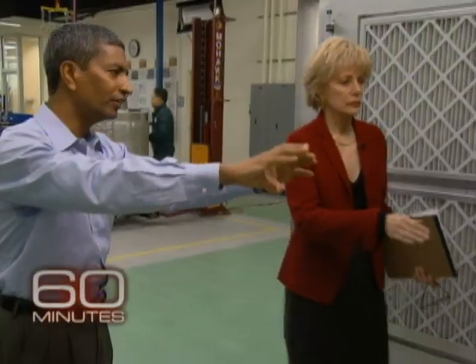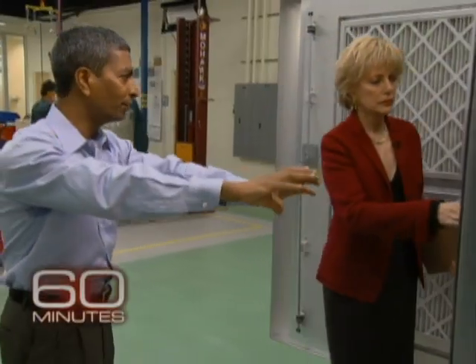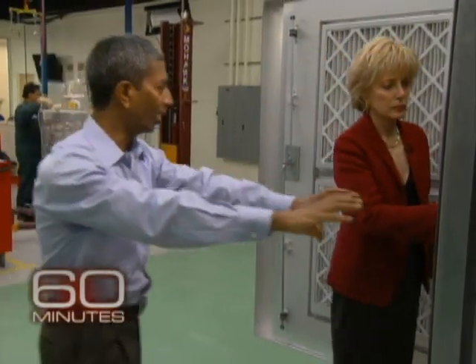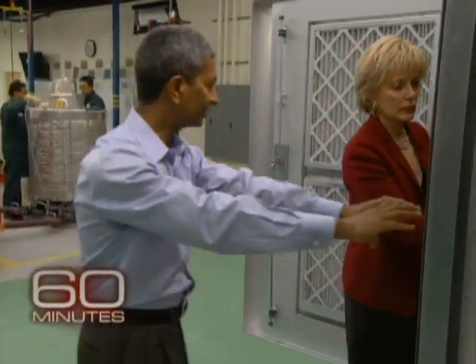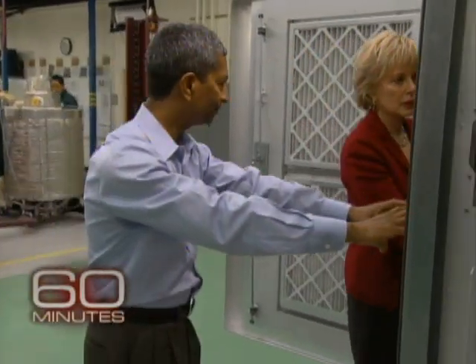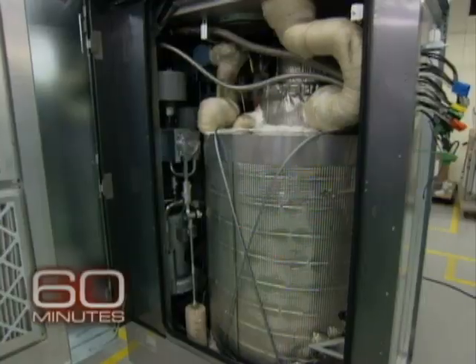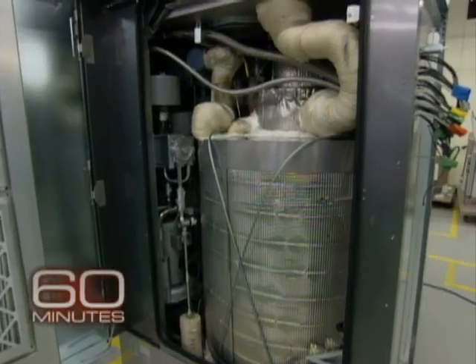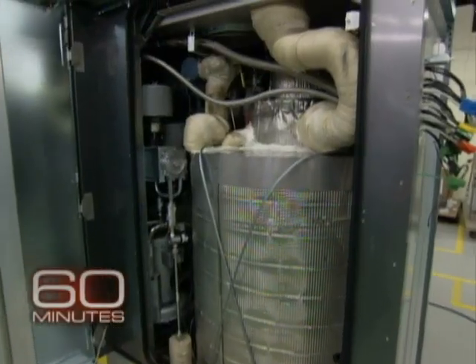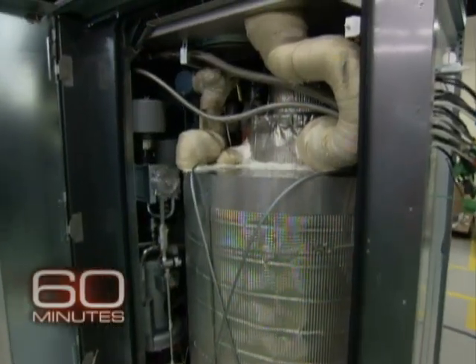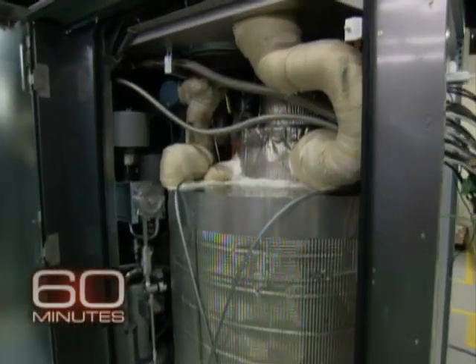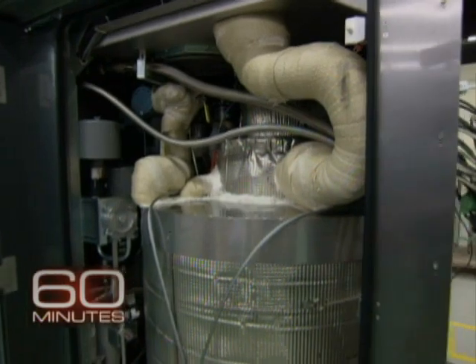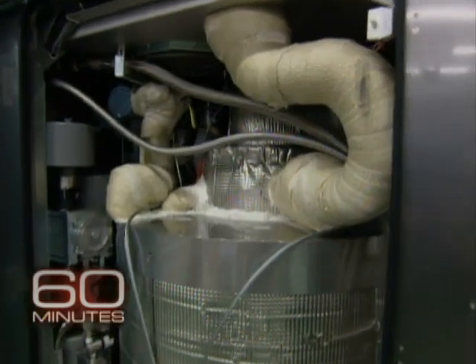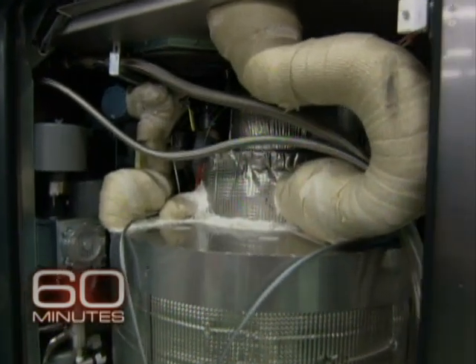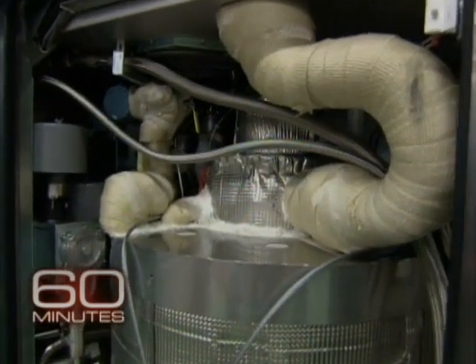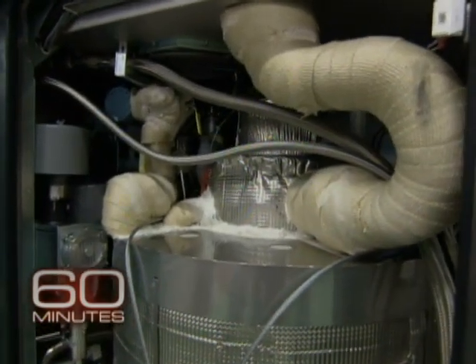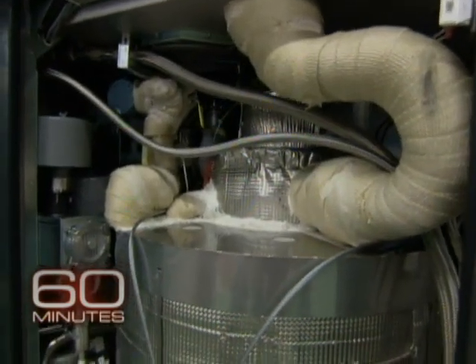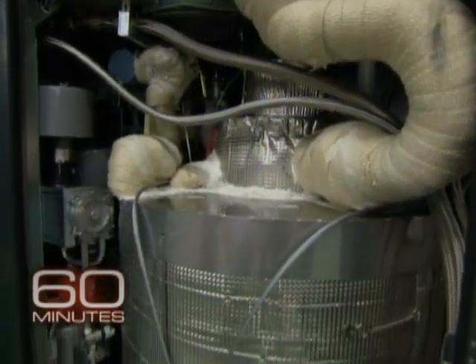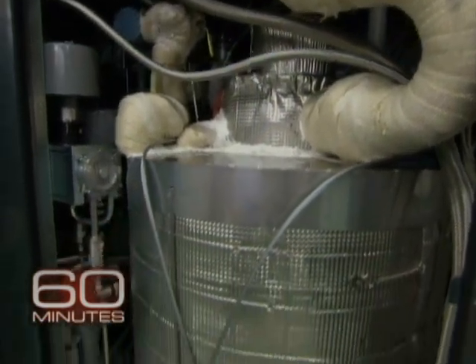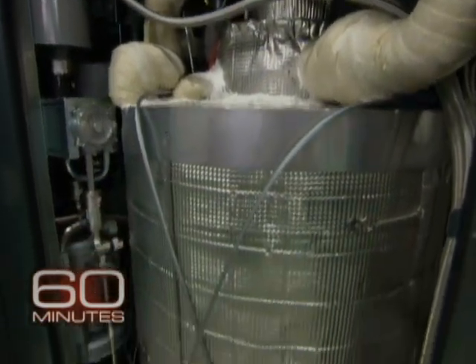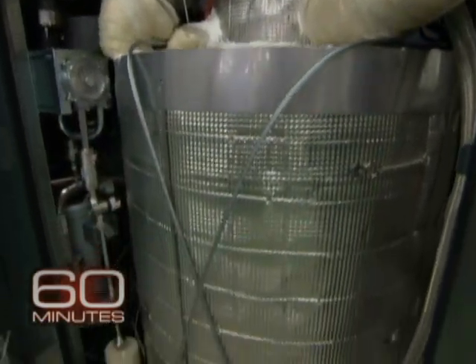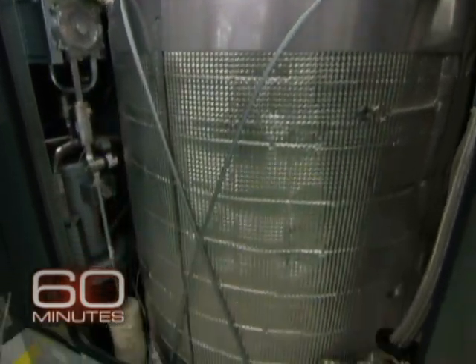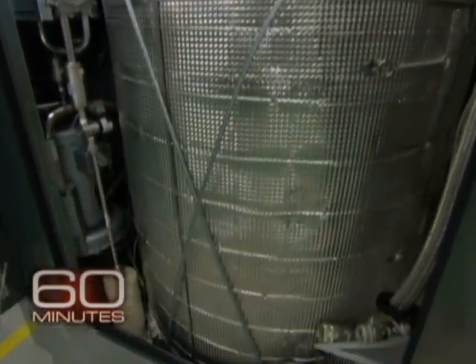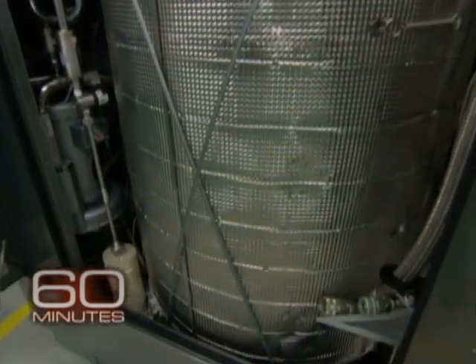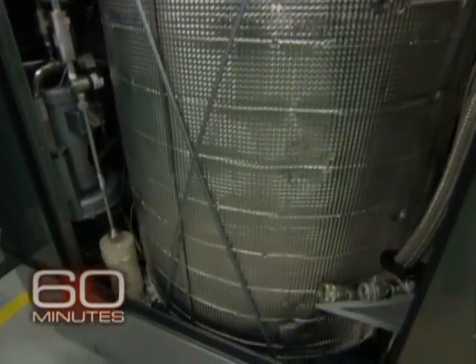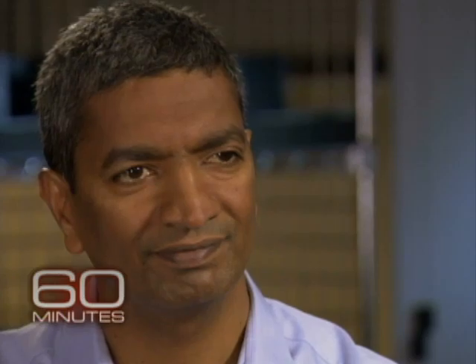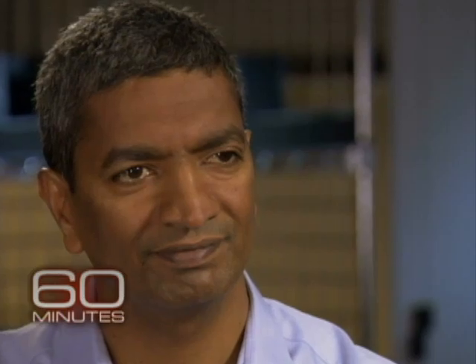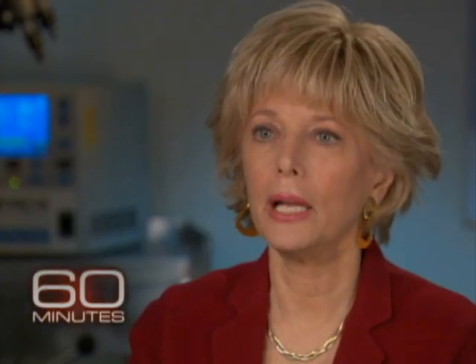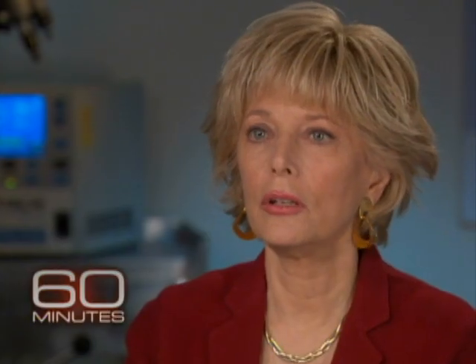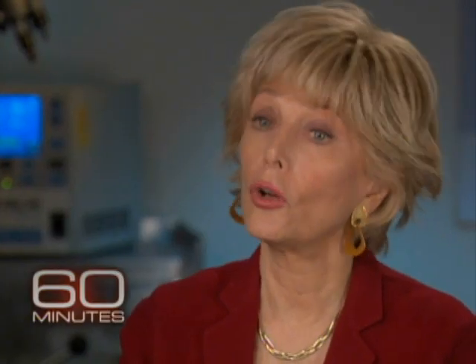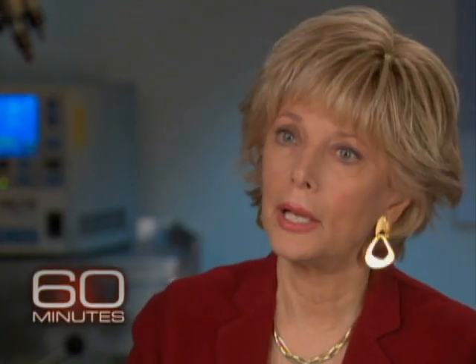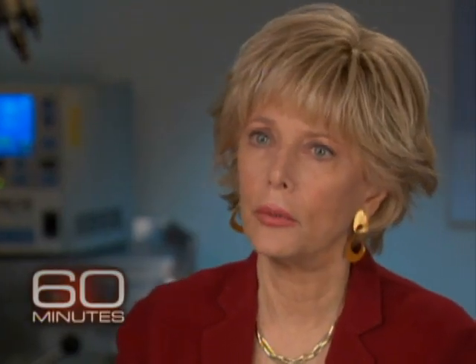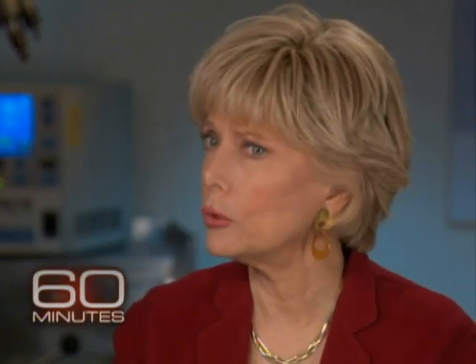K.R. Schreeder invited us for a first look at the innards of the Bloom Box that he's been toiling on for nearly a decade. Why is the Bloom Box better than solar panels on my roof?